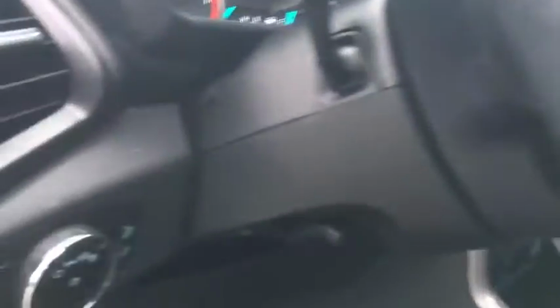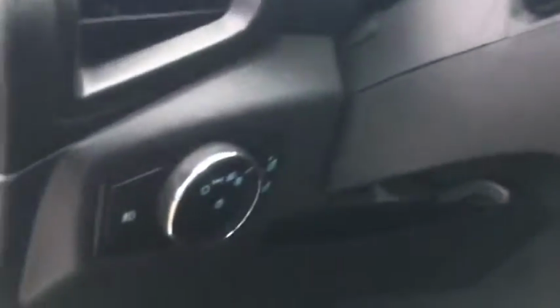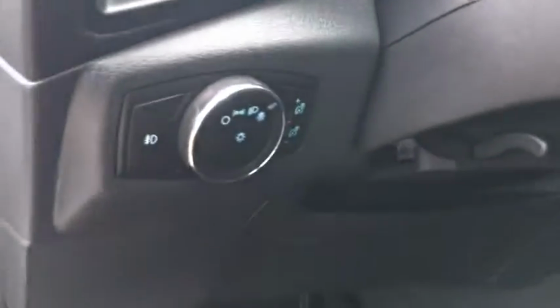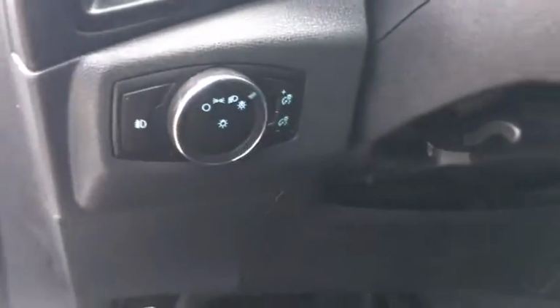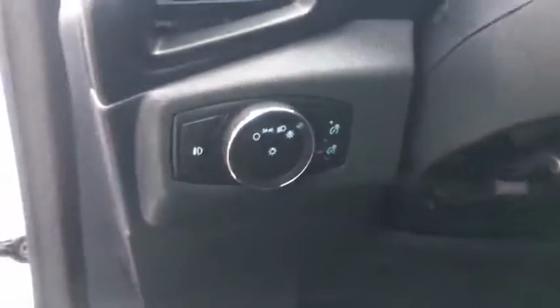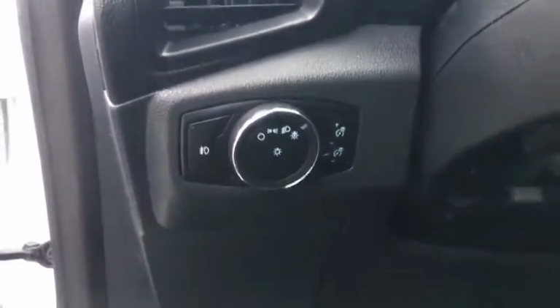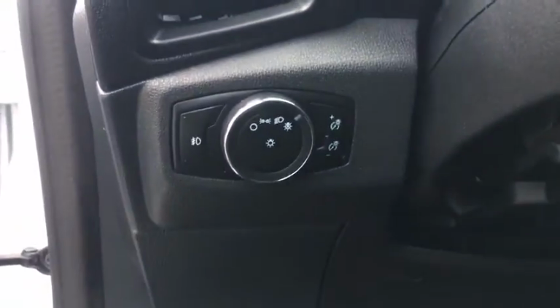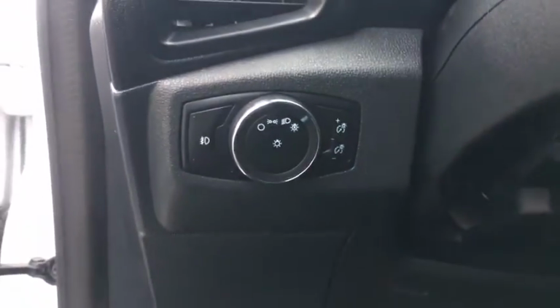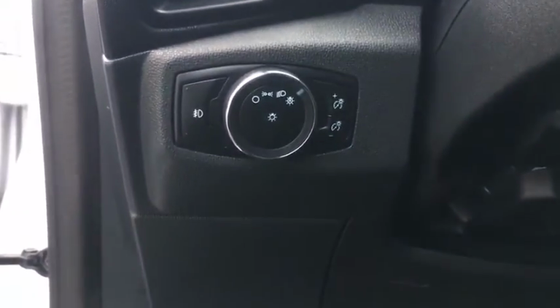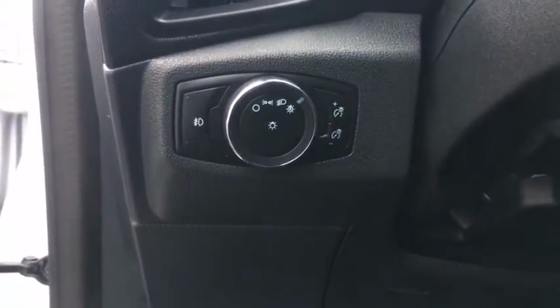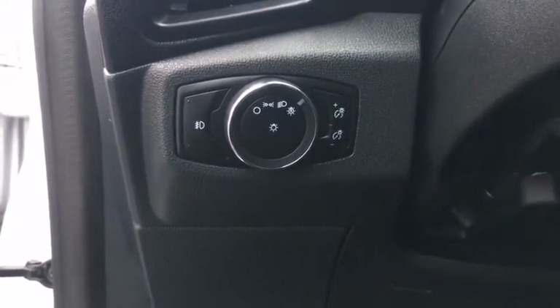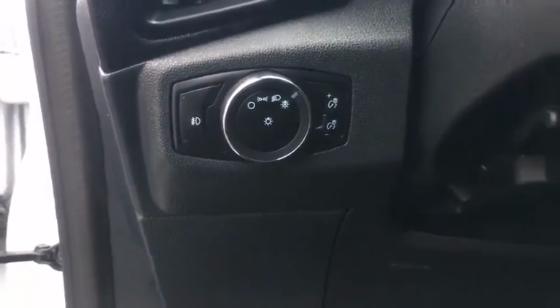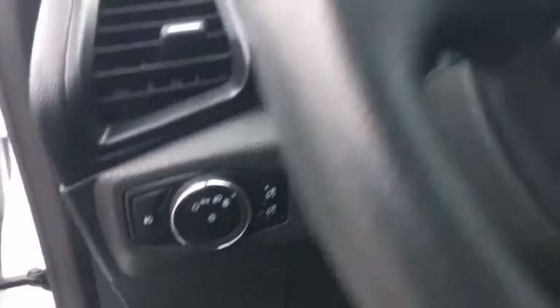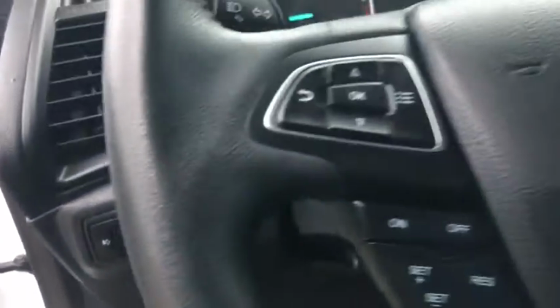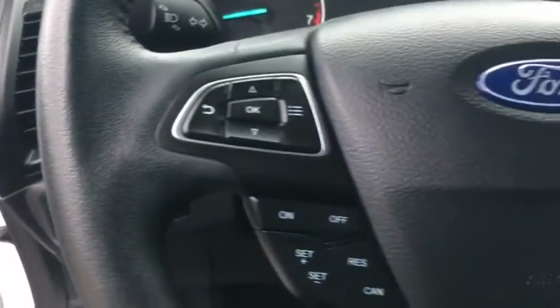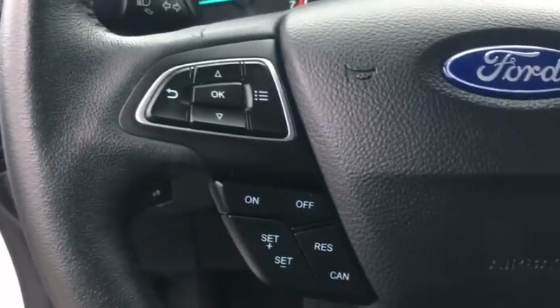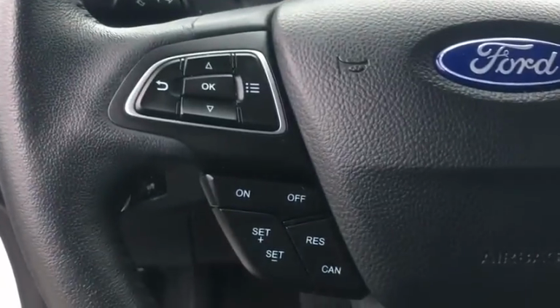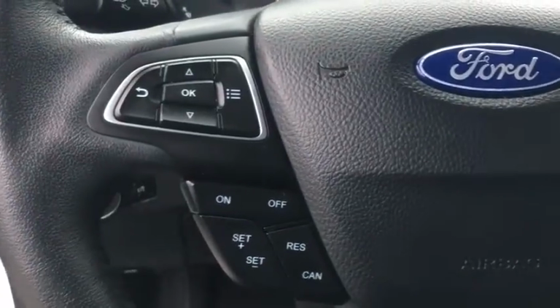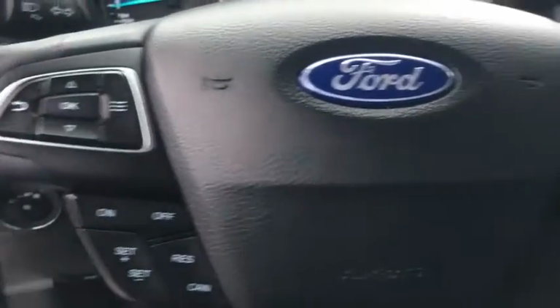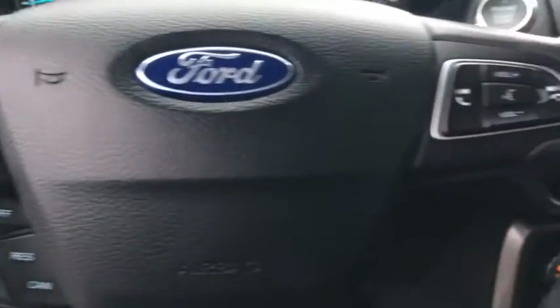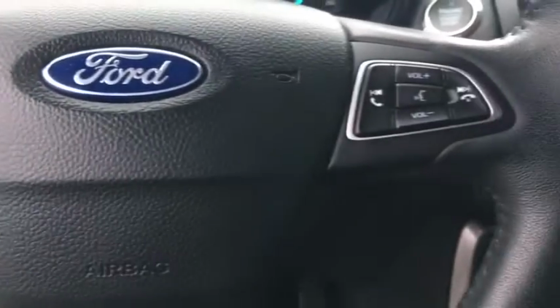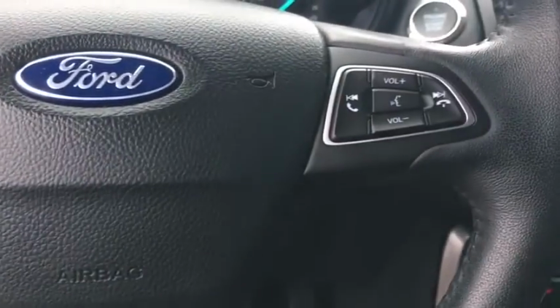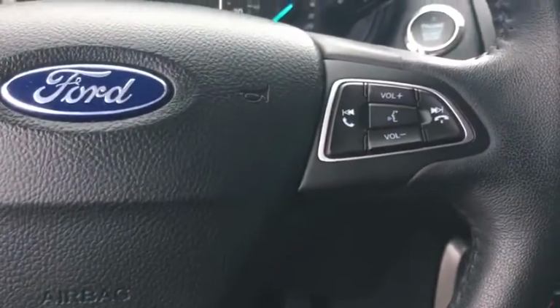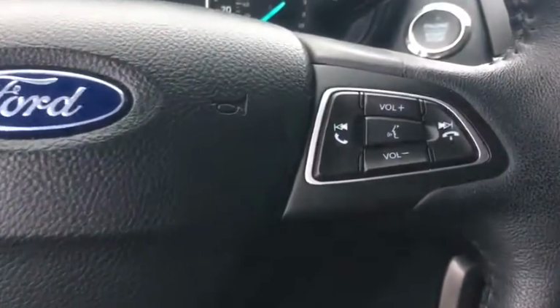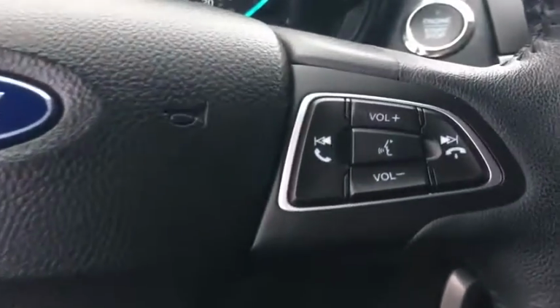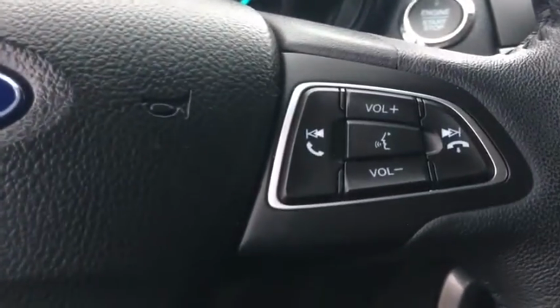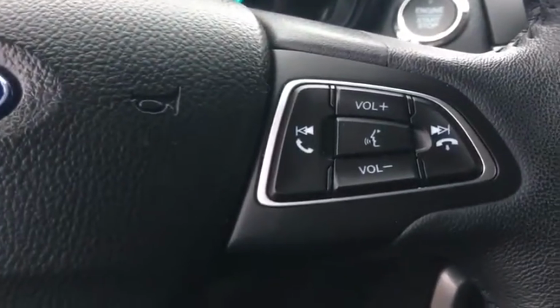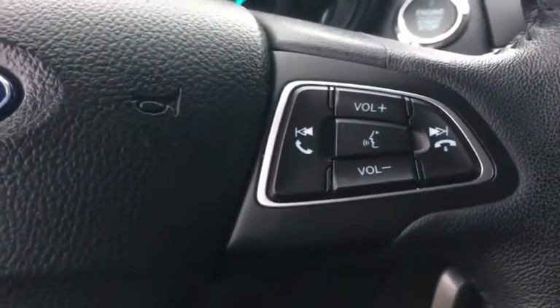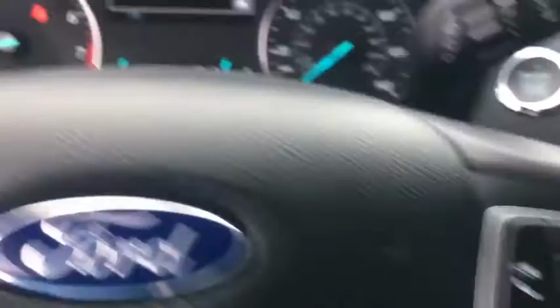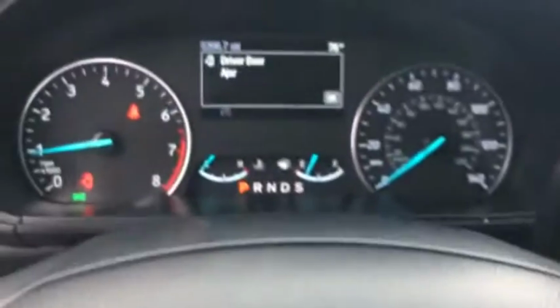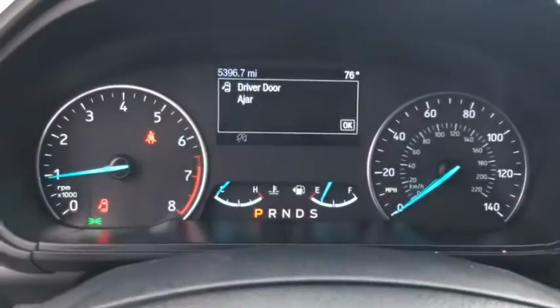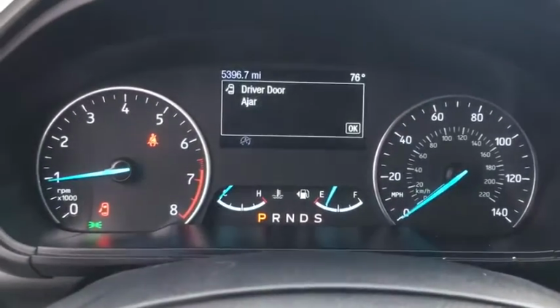Rear window defroster, trip computer, heated front seat, power moonroof, overhead console, remote keyless entry, tachometer, panic alarm, brake assist, and power driver's seat.